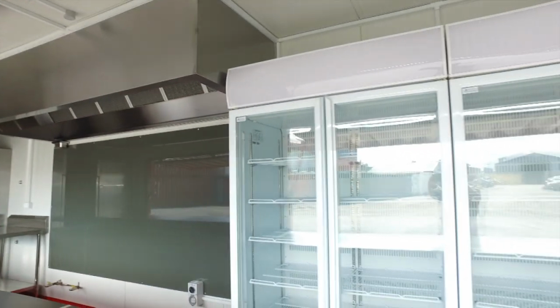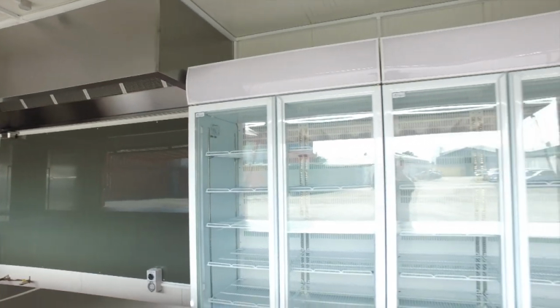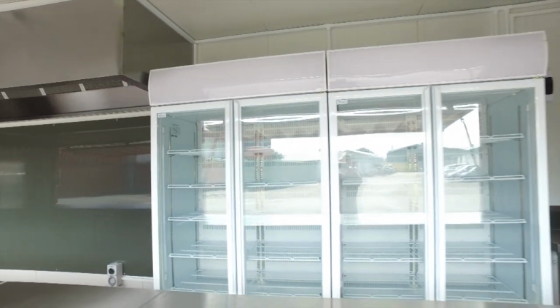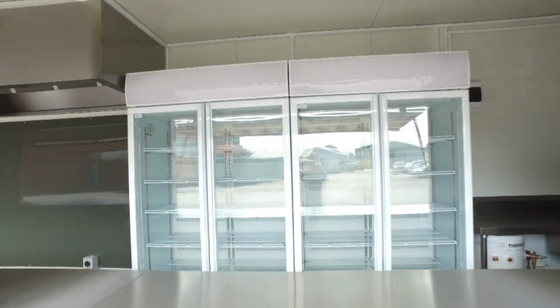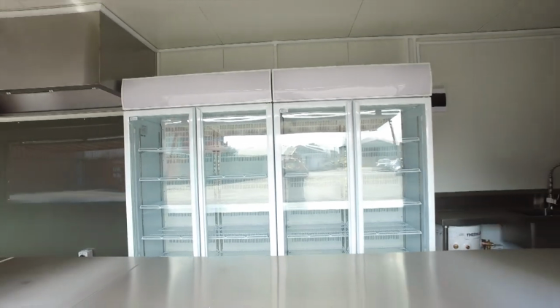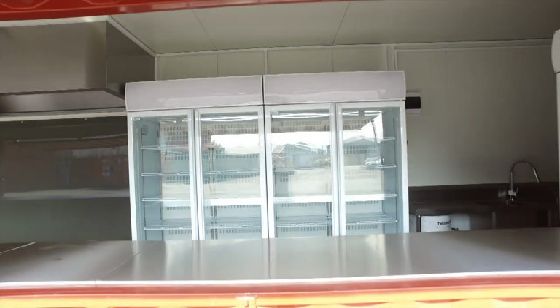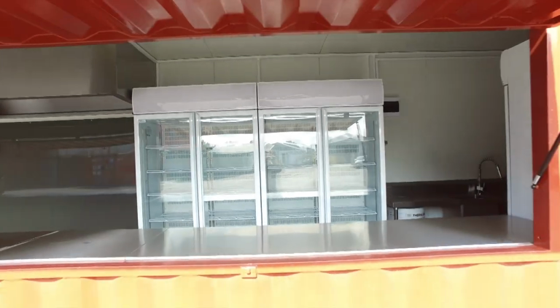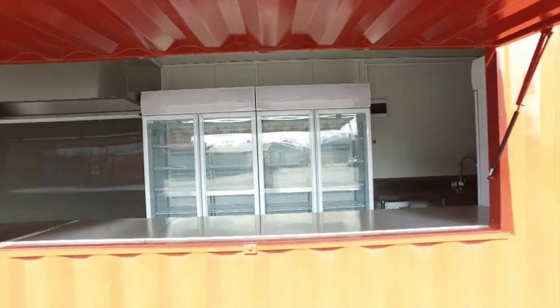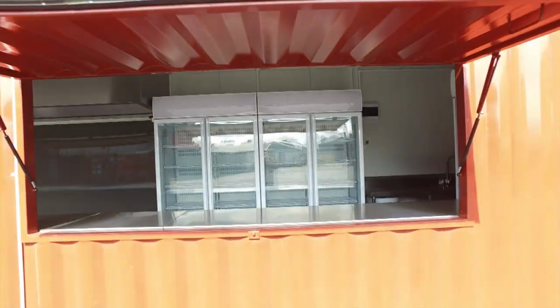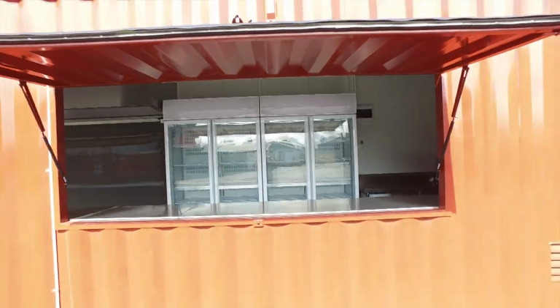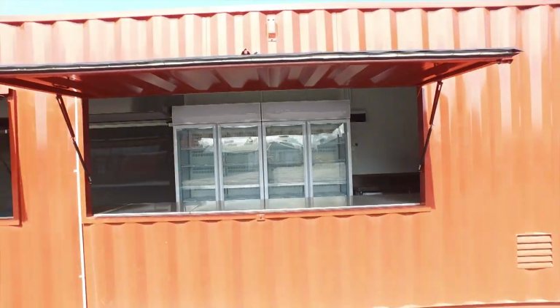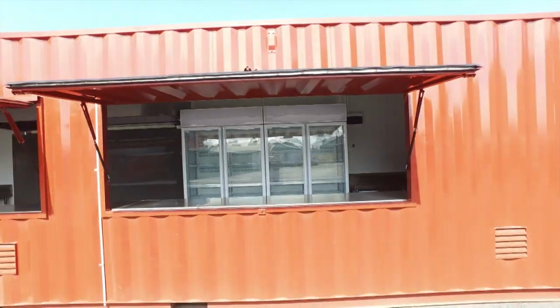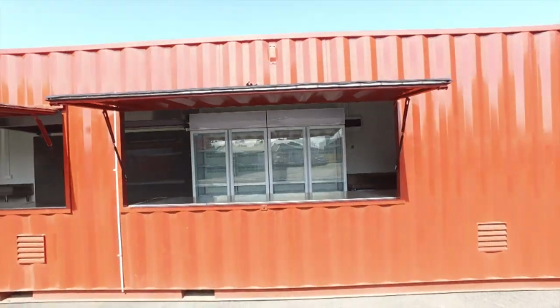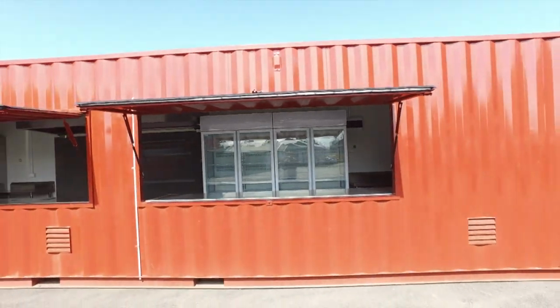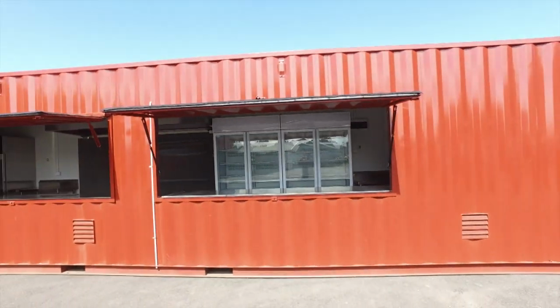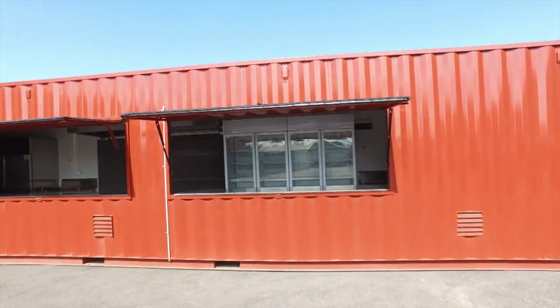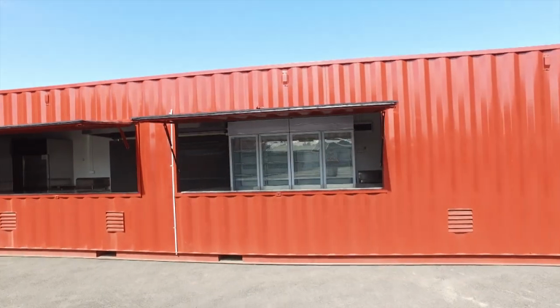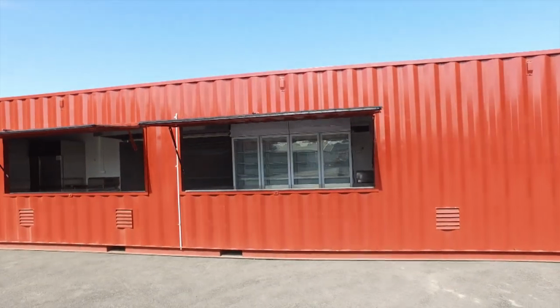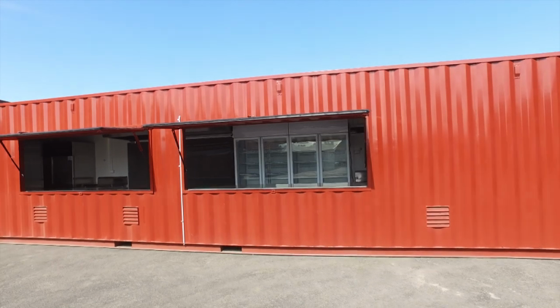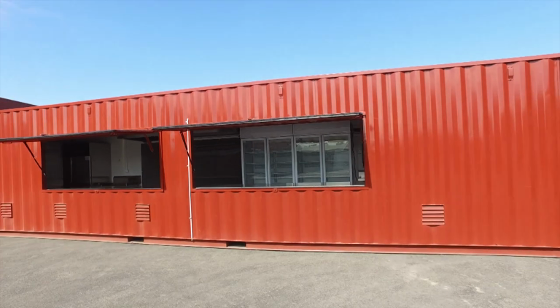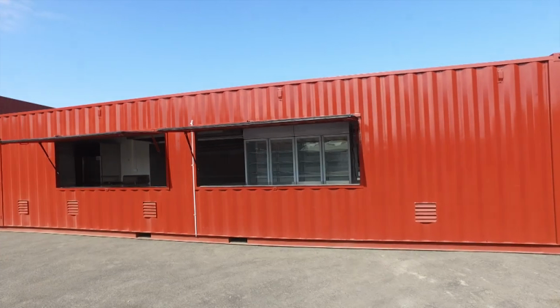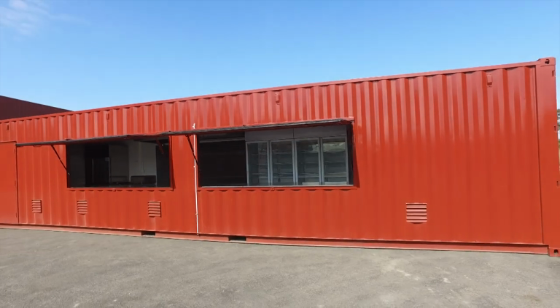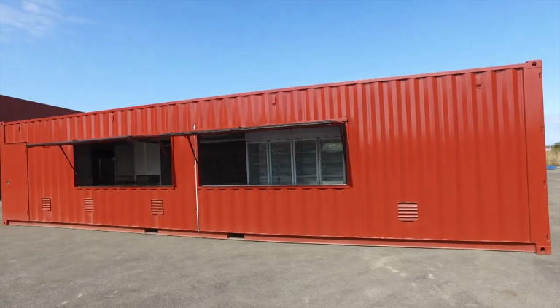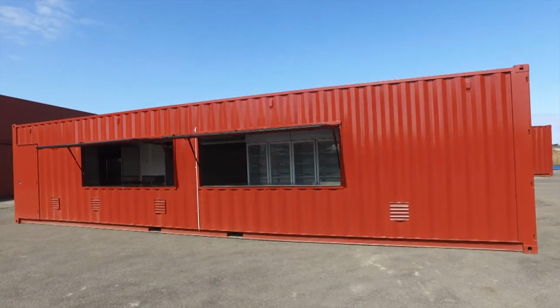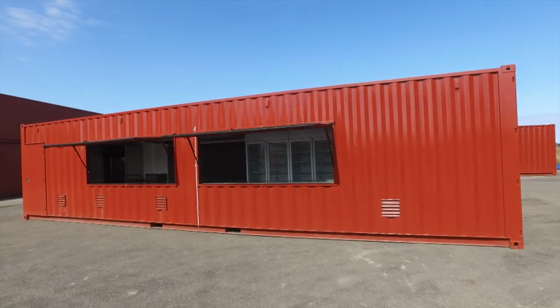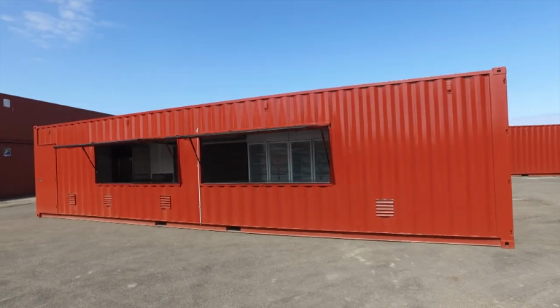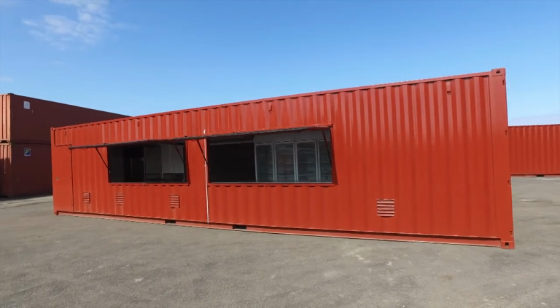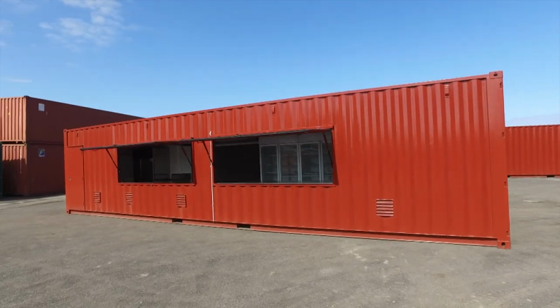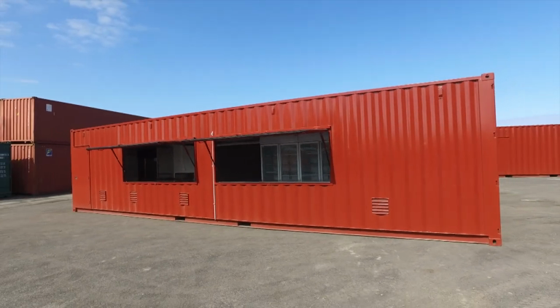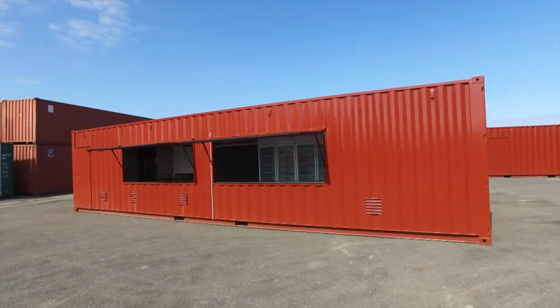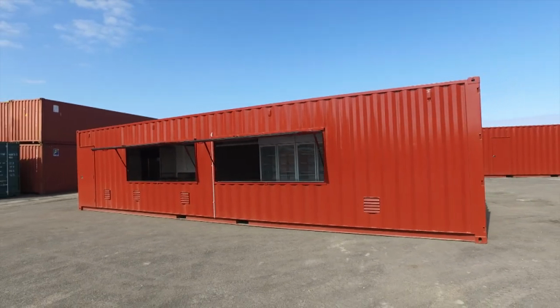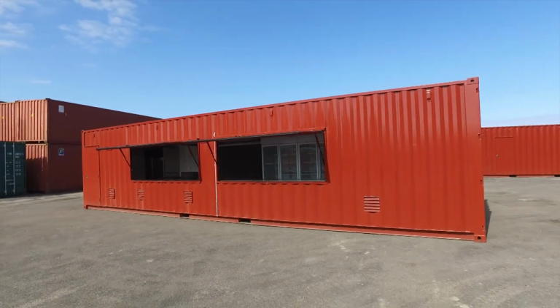At Port Shipping Containers we think outside the box and love working closely with our clients to develop products just like this. If you've got a project in mind, give us a call today. We've got you covered.